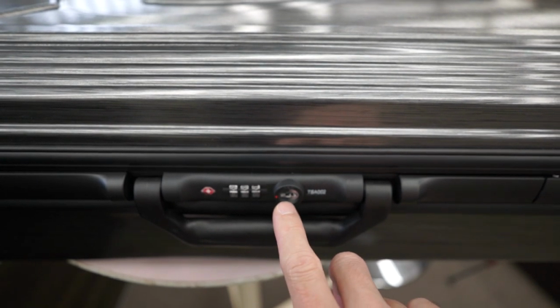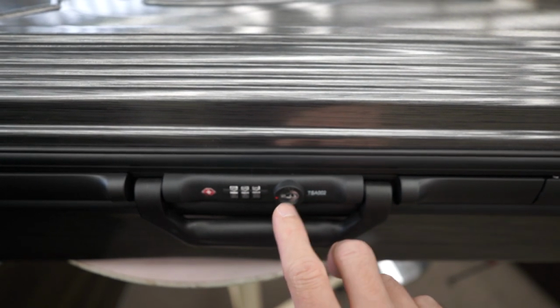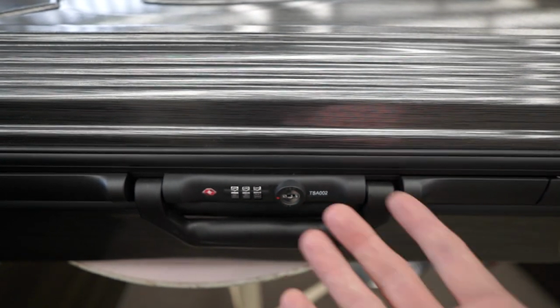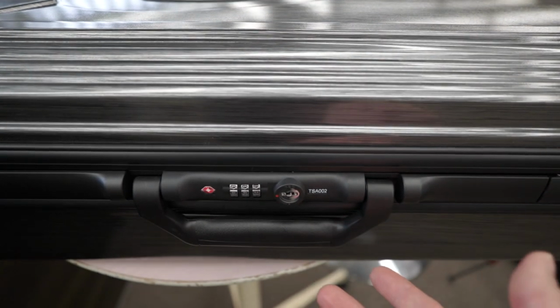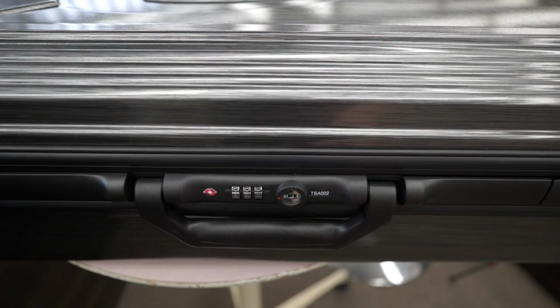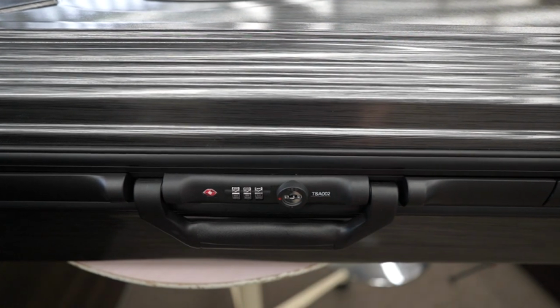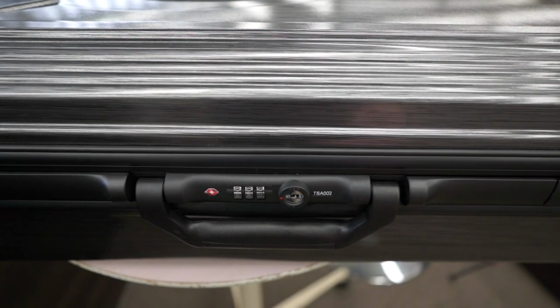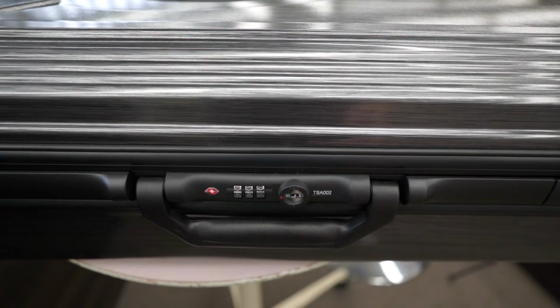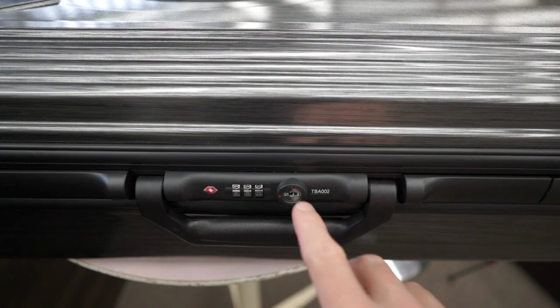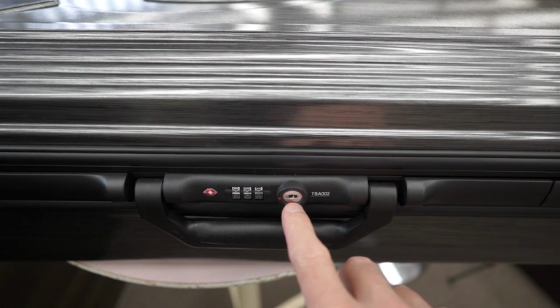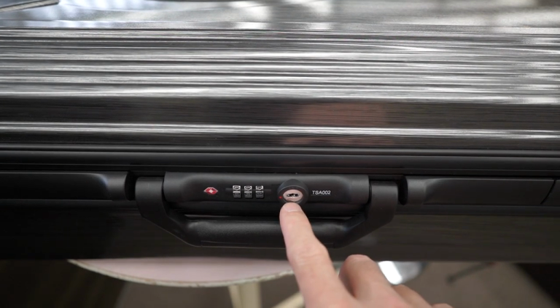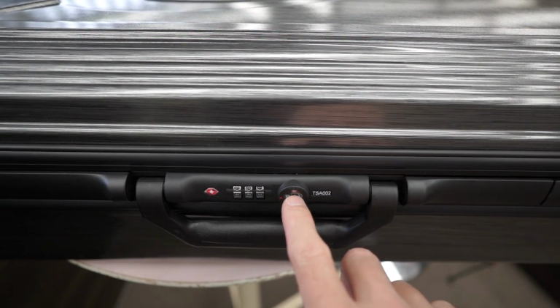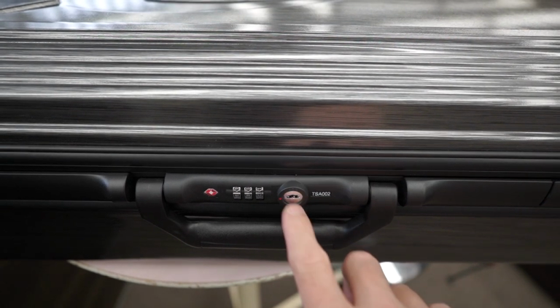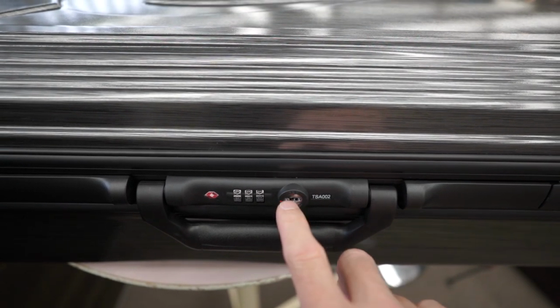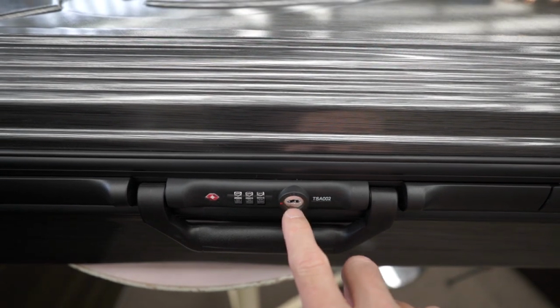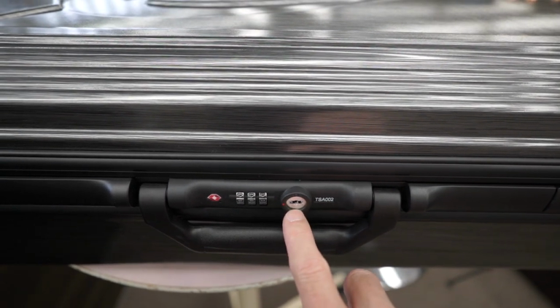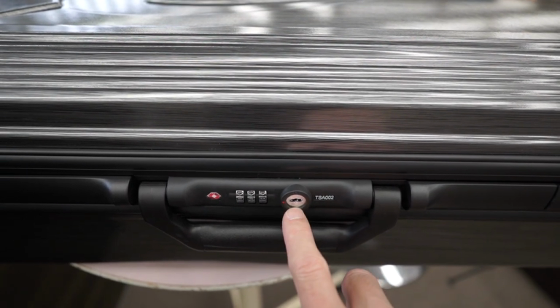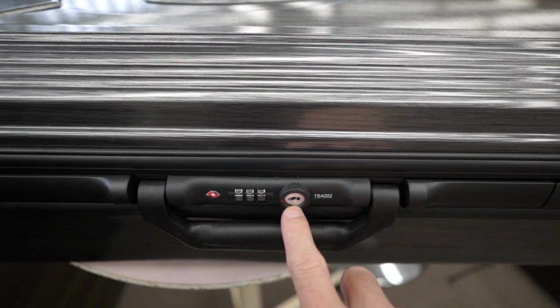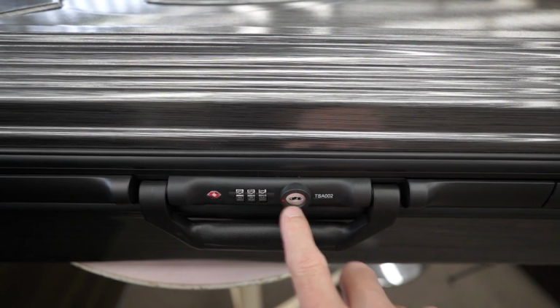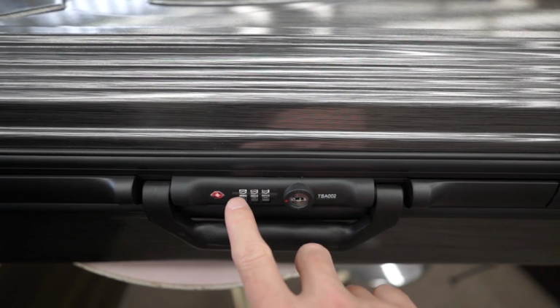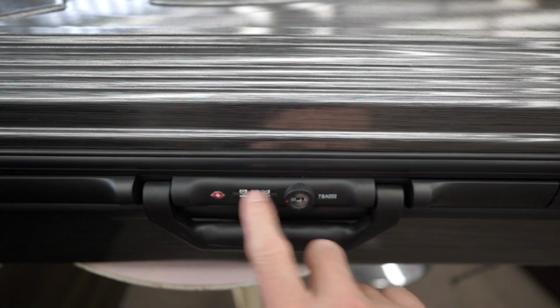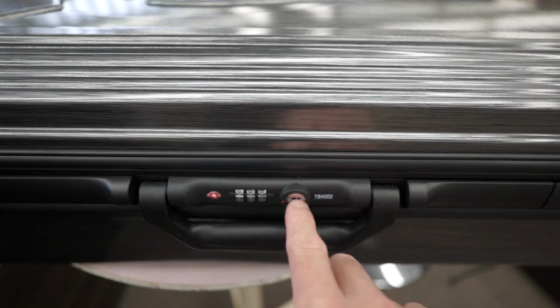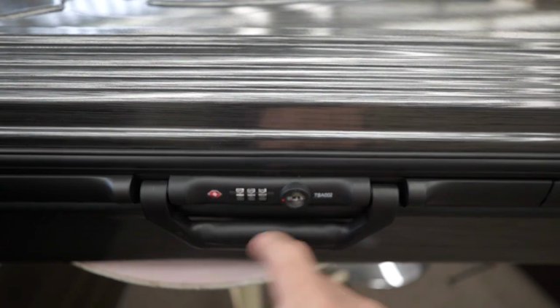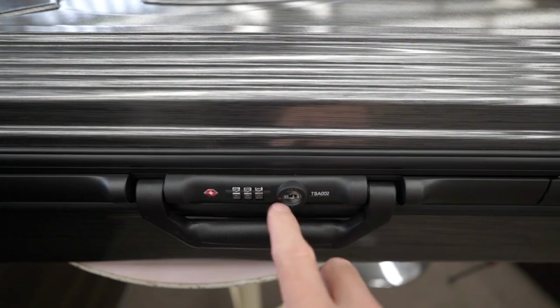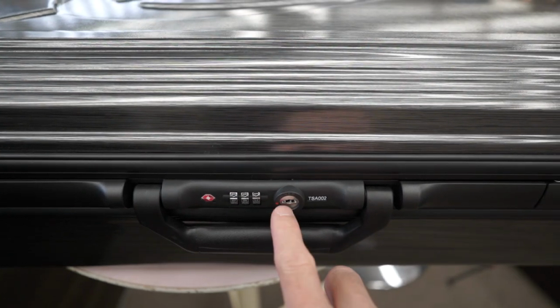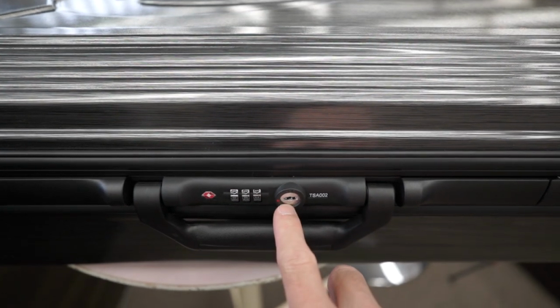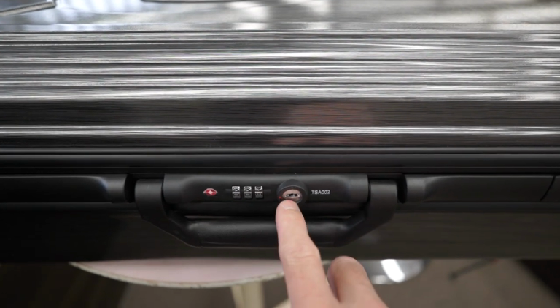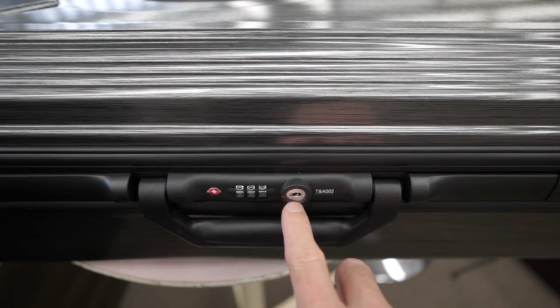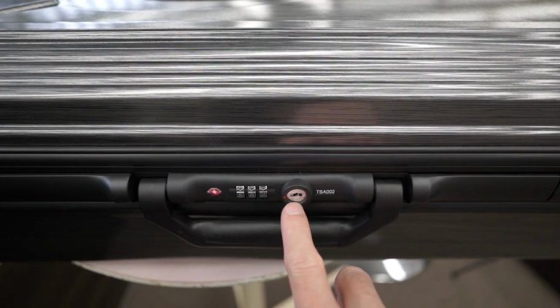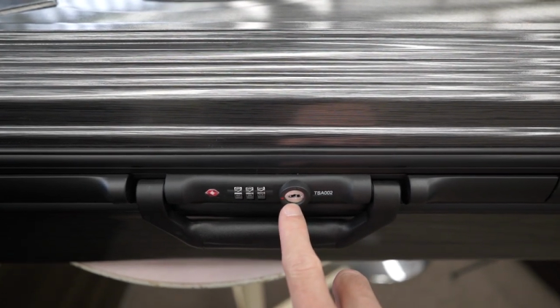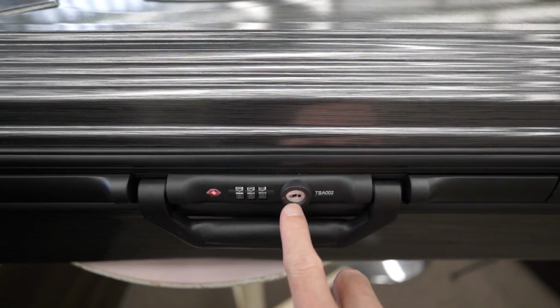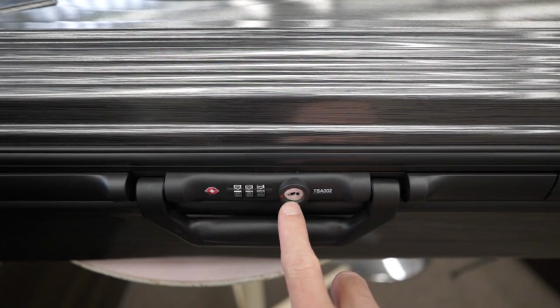Whenever the TSA officers want to inspect your gear, they just open this with a key, so they don't have to know the number. They just open it up with the key right here, and you don't have the key. This is only for official use.